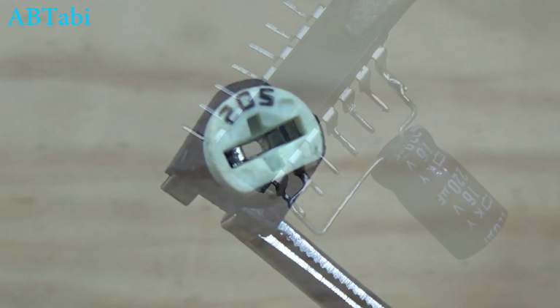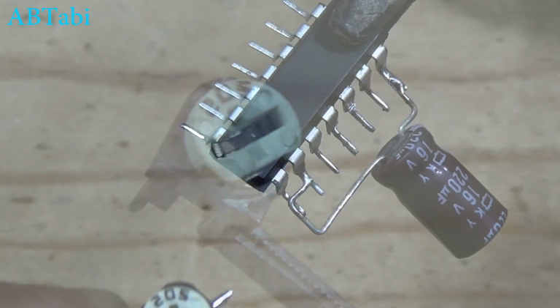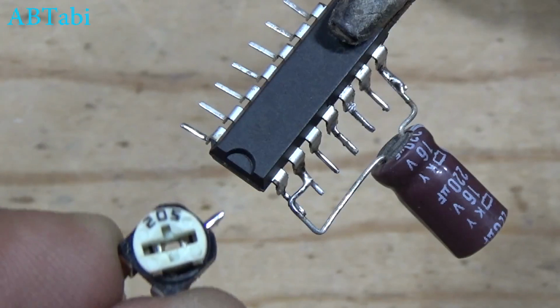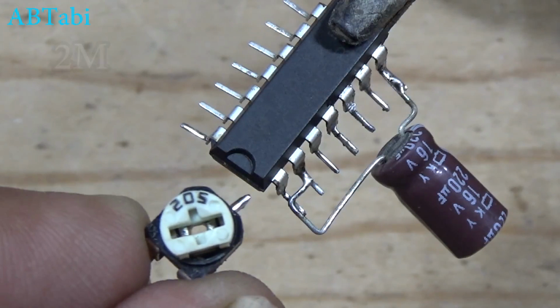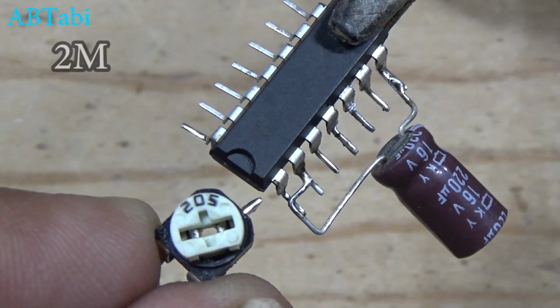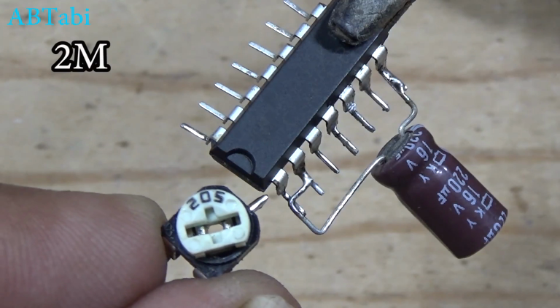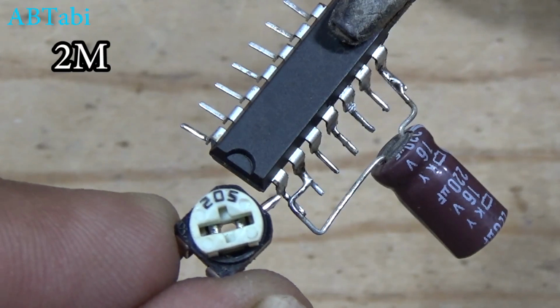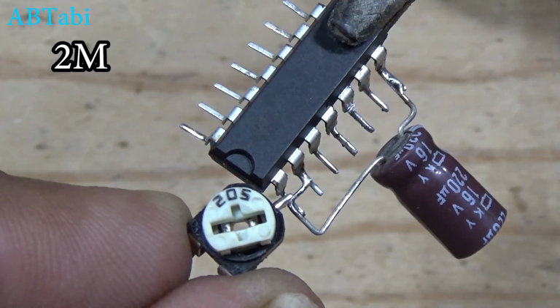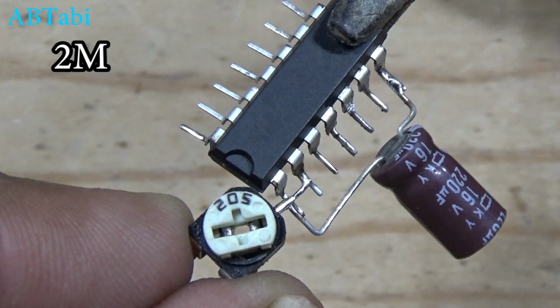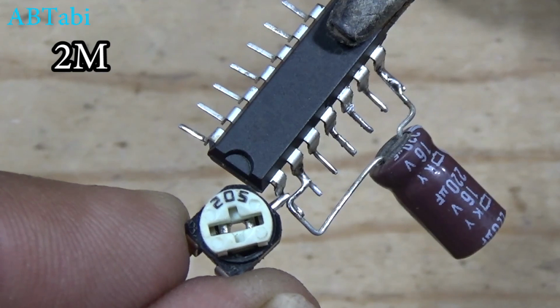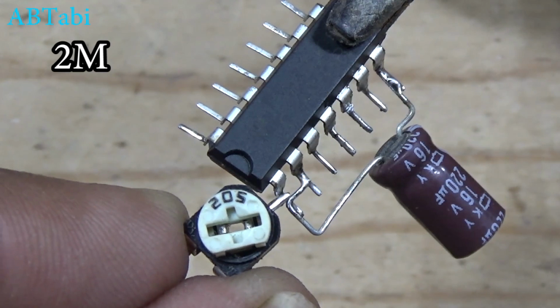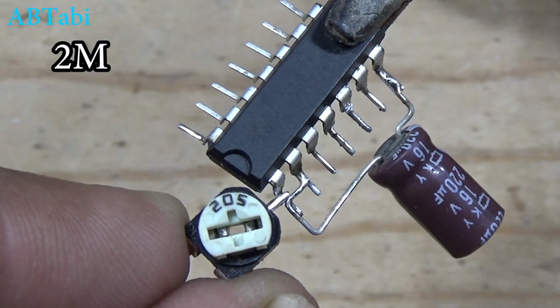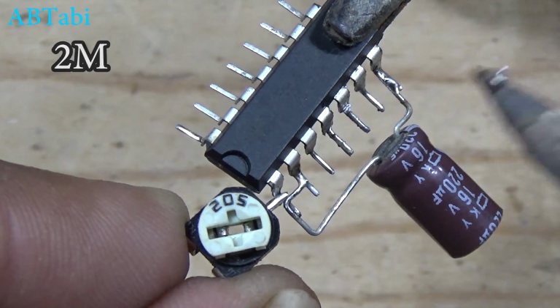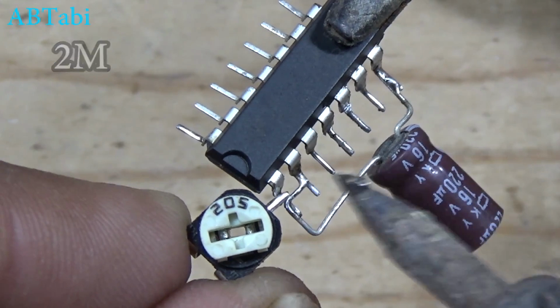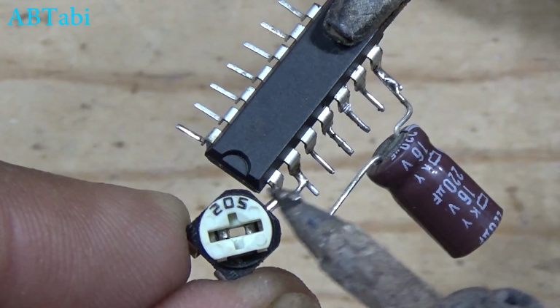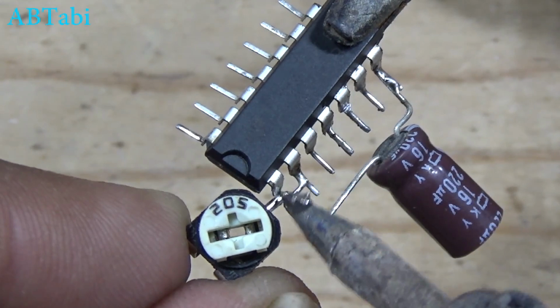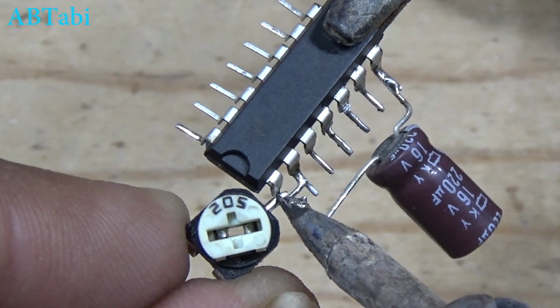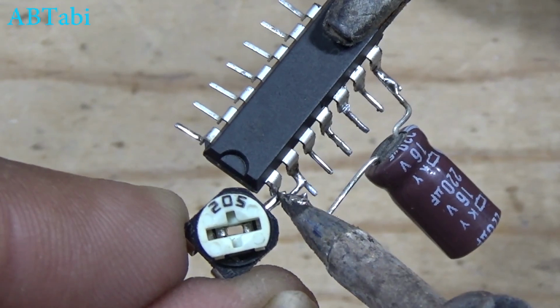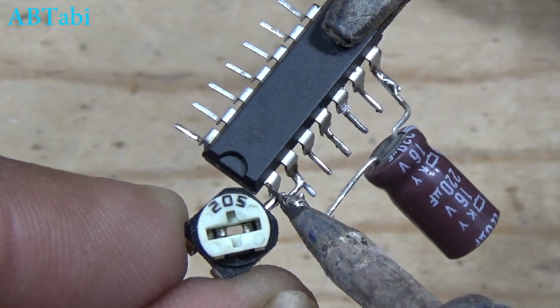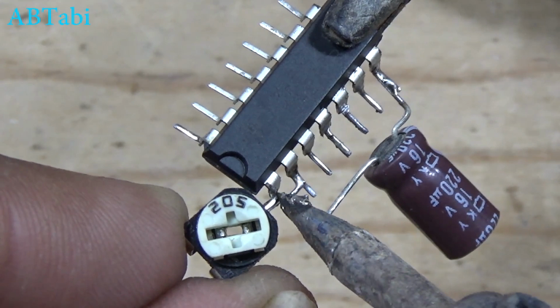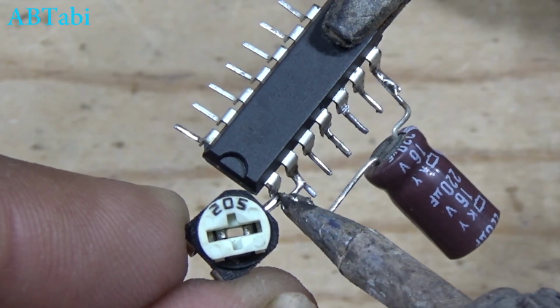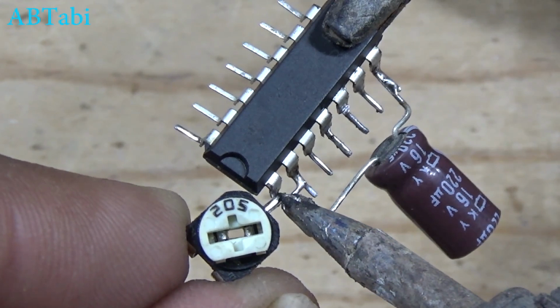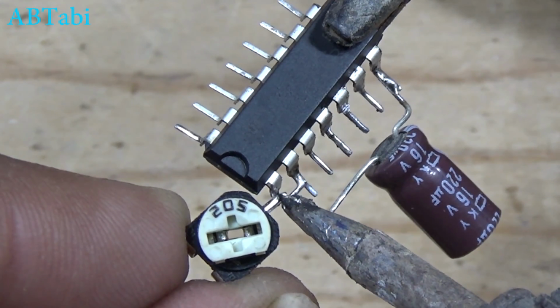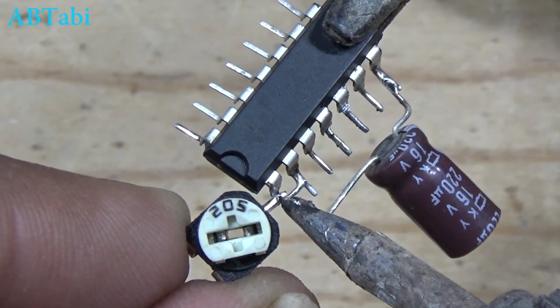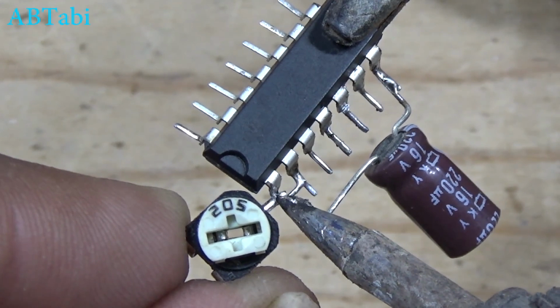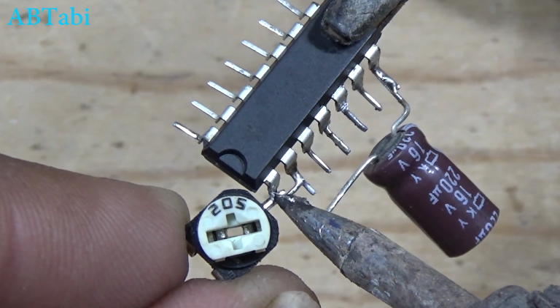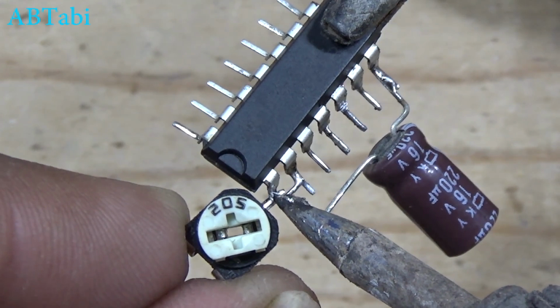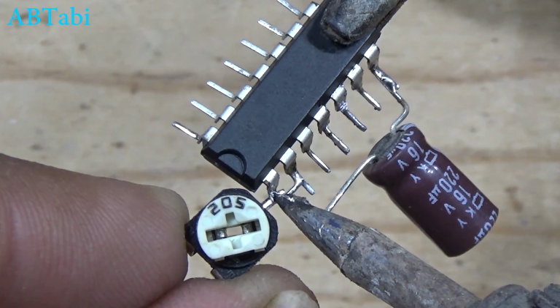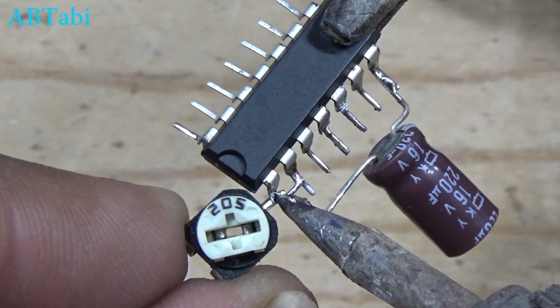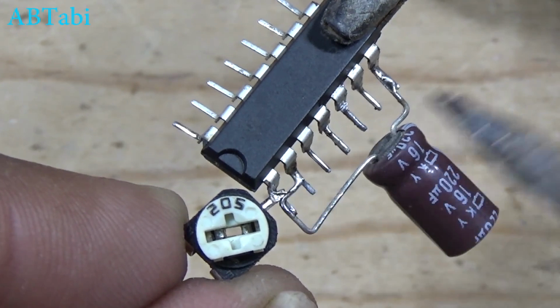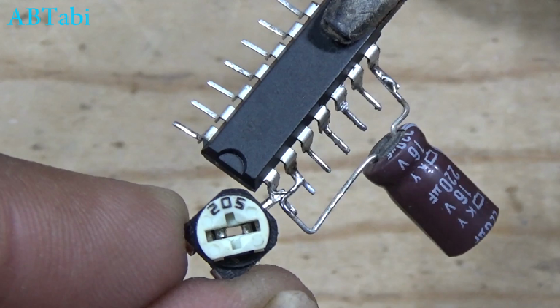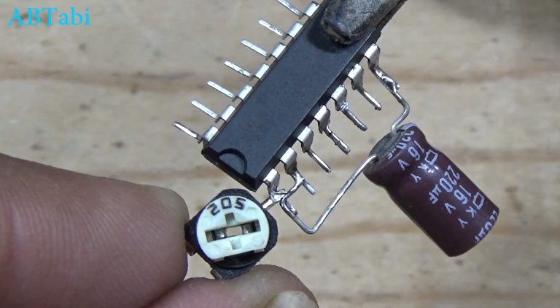A 2 million ohm variable resistor connects with IC pin 1 and pin 14, meaning positive supply goes to IC pin 1.